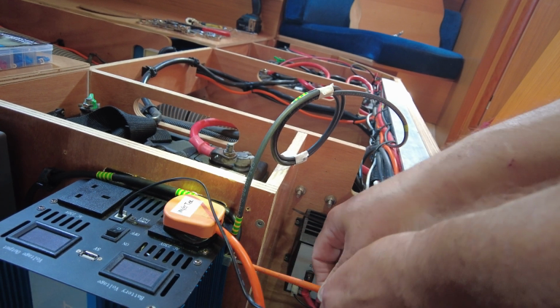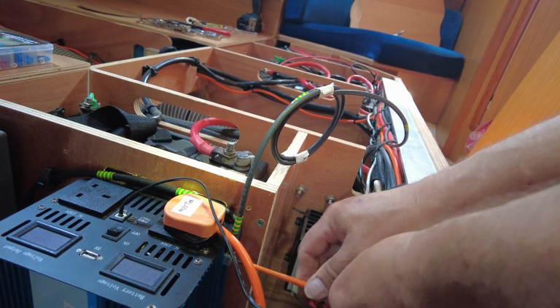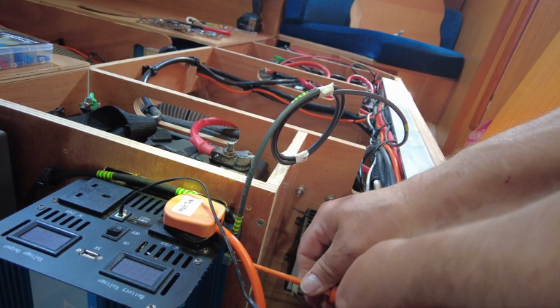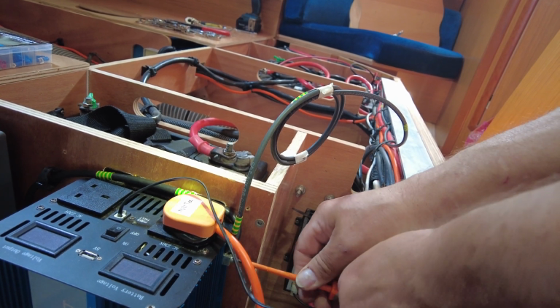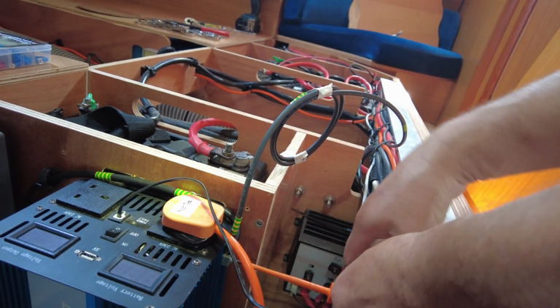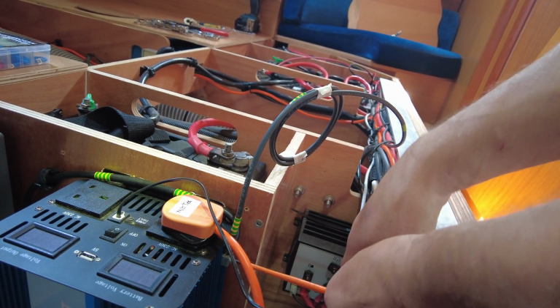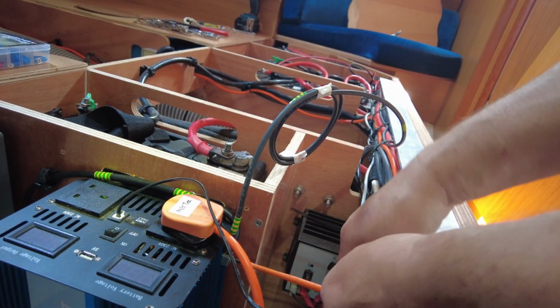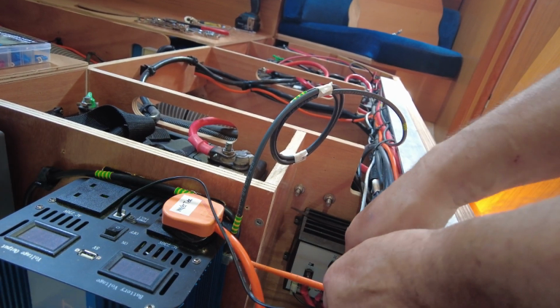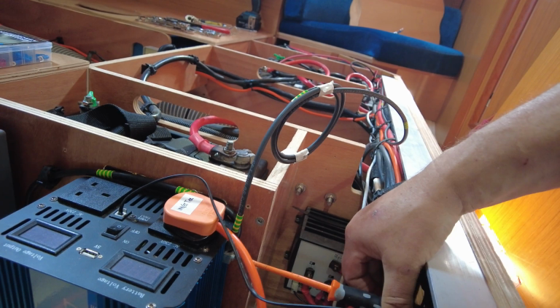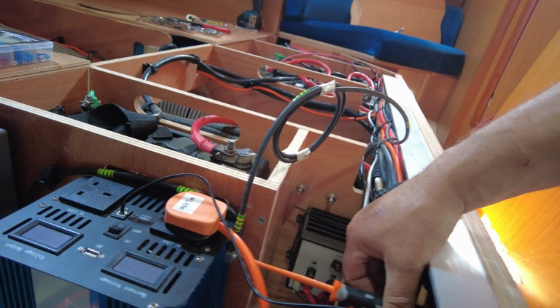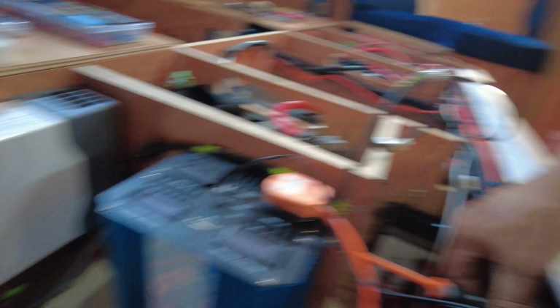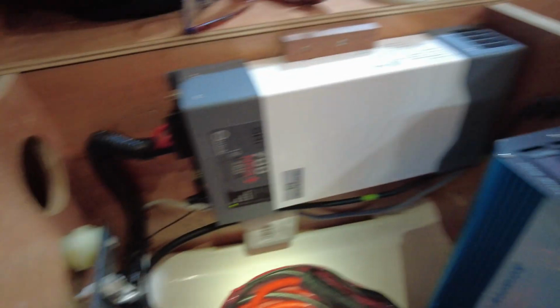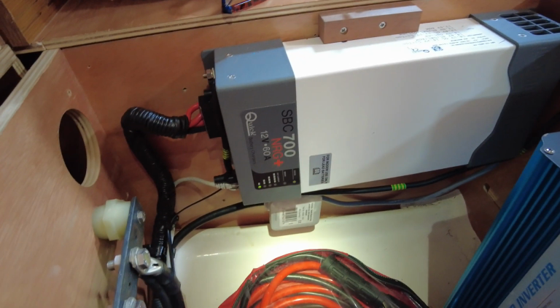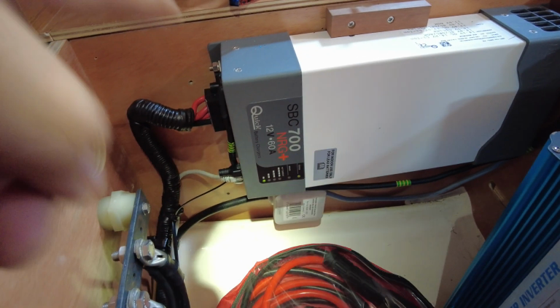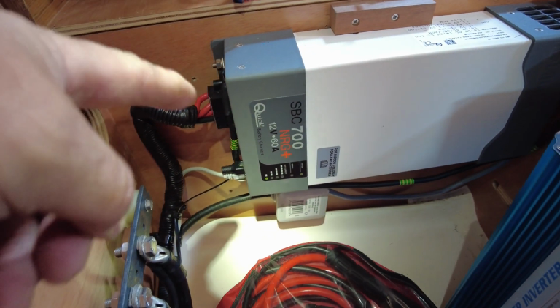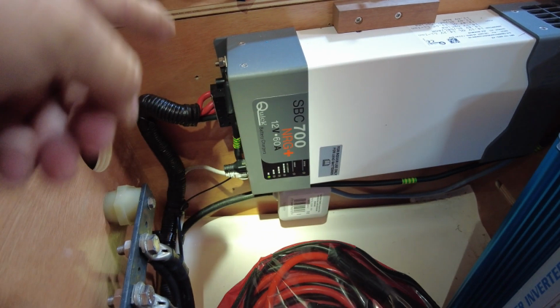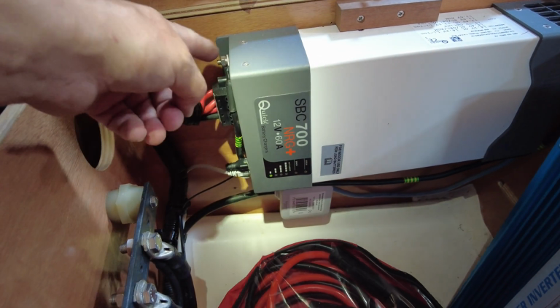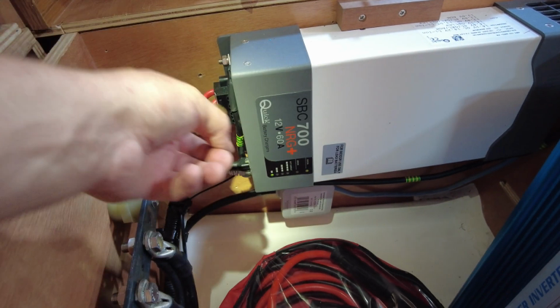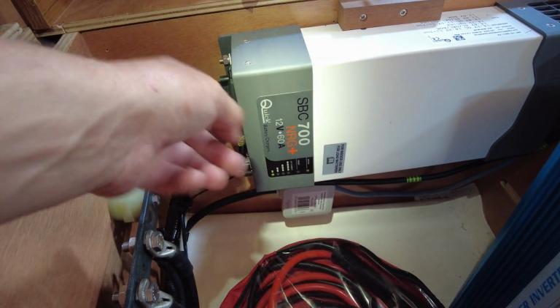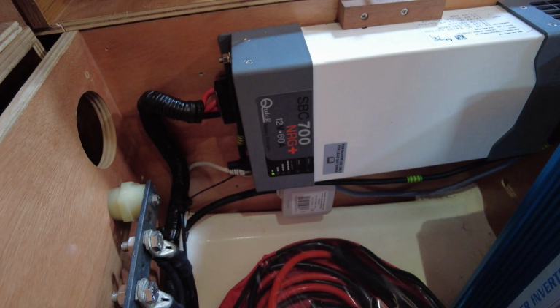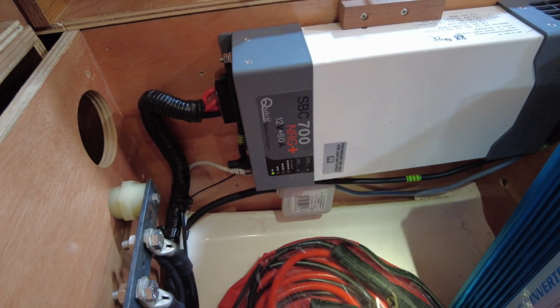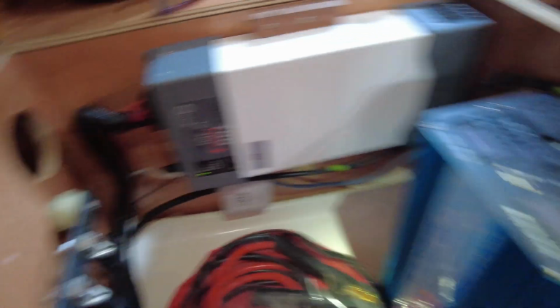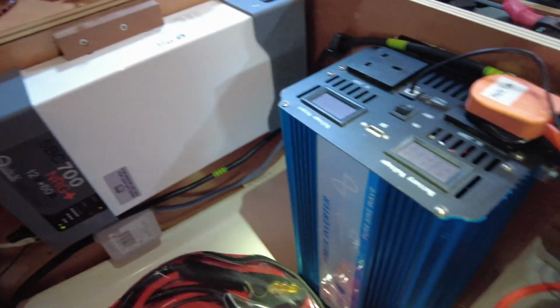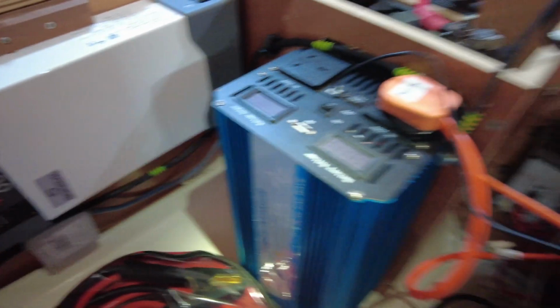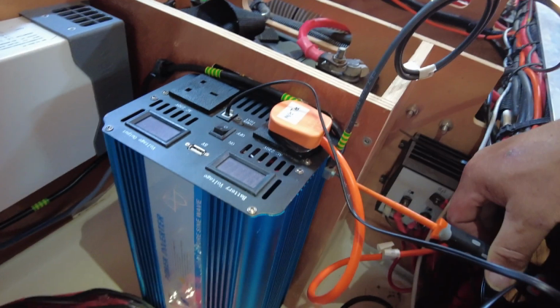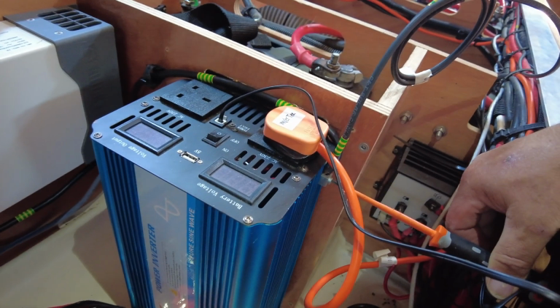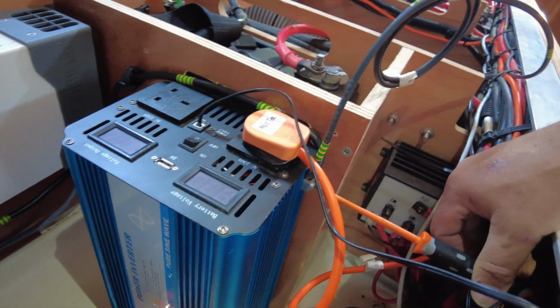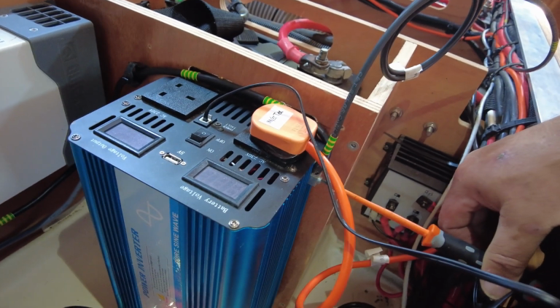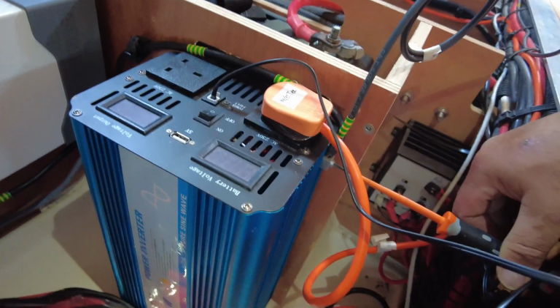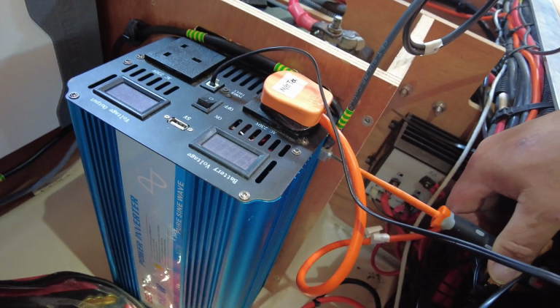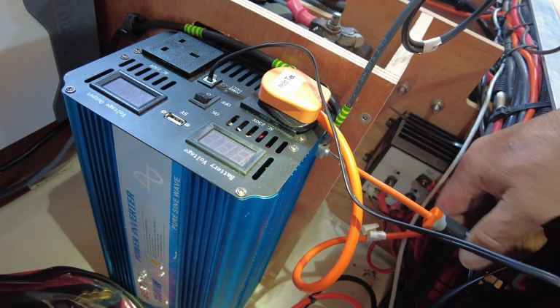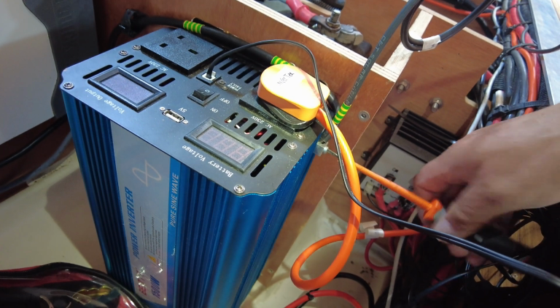So the ground comes in from the small consumer unit, down to the charger, from the charger to the inverter, then from the inverter to the solar charger. That's it.